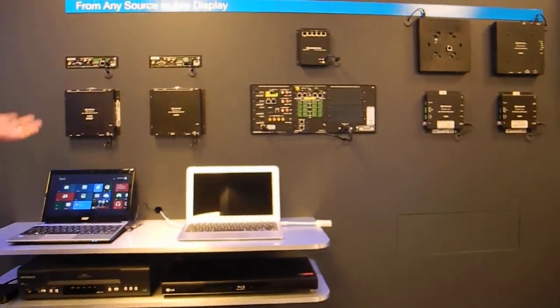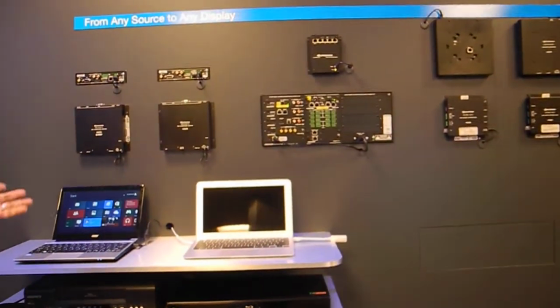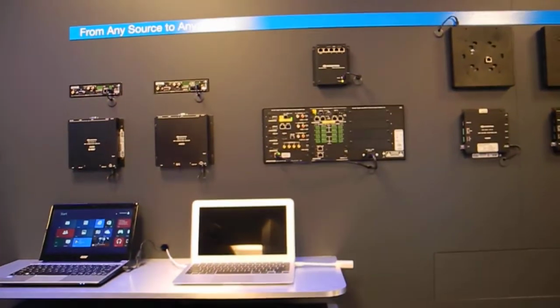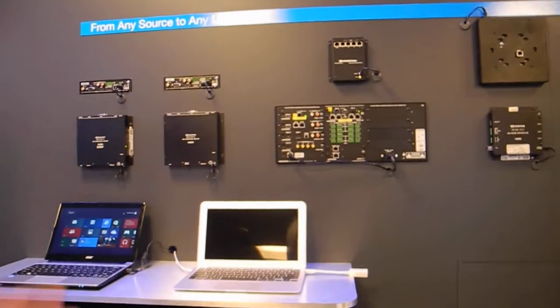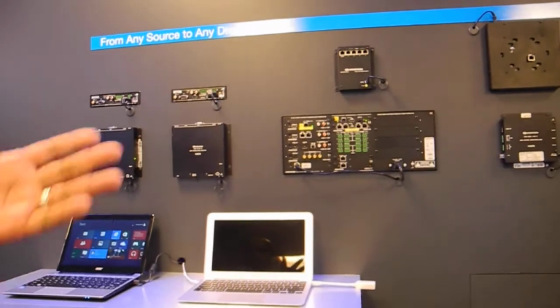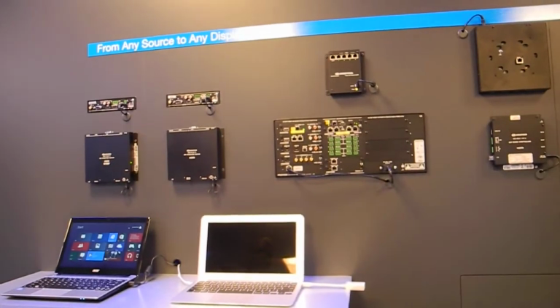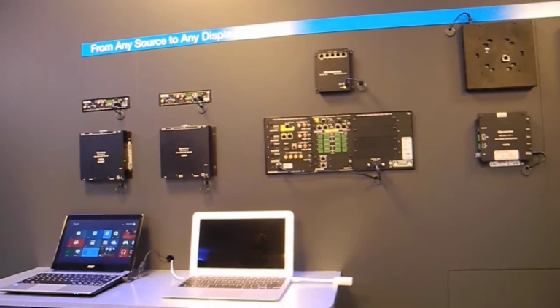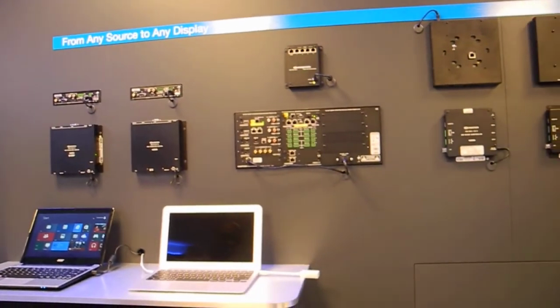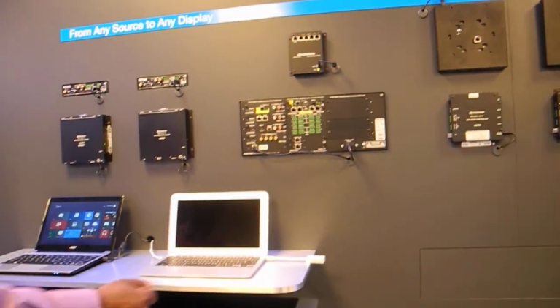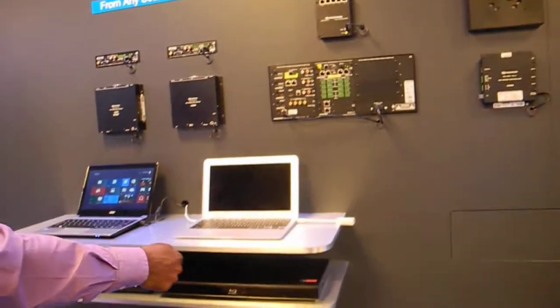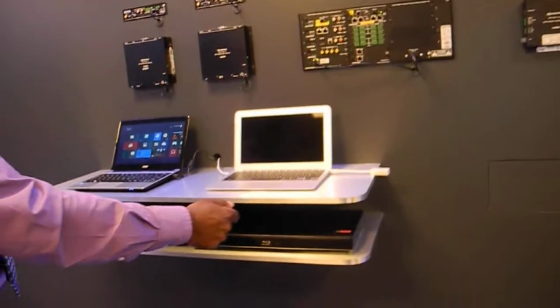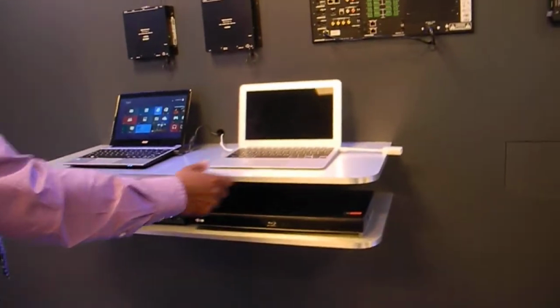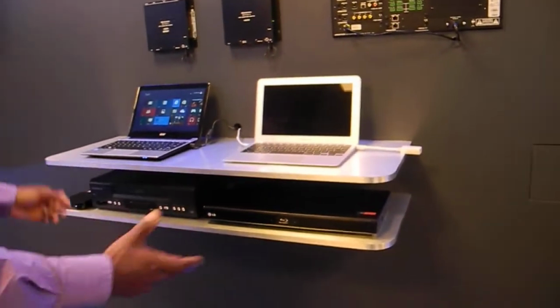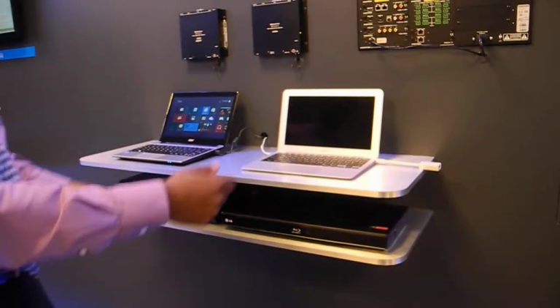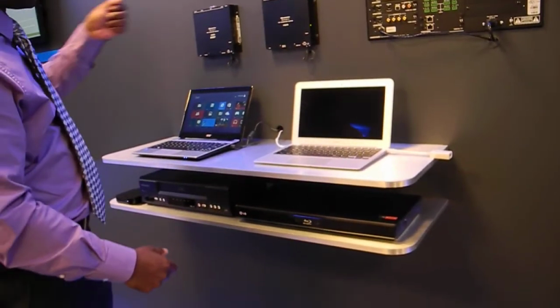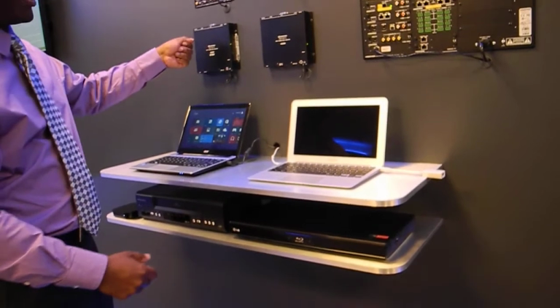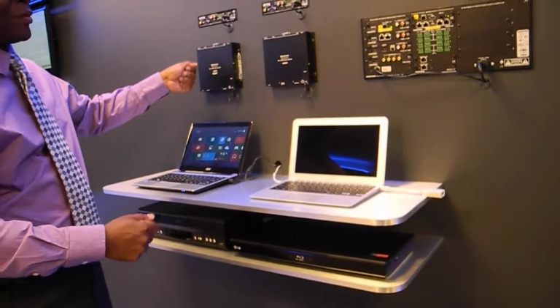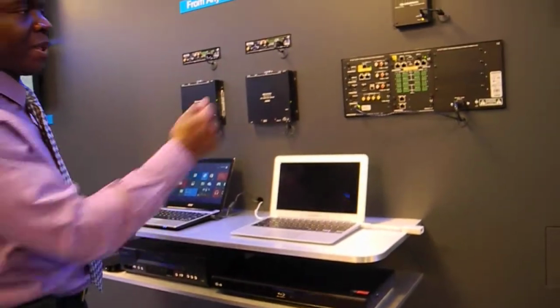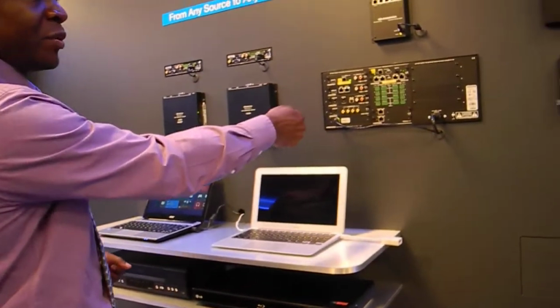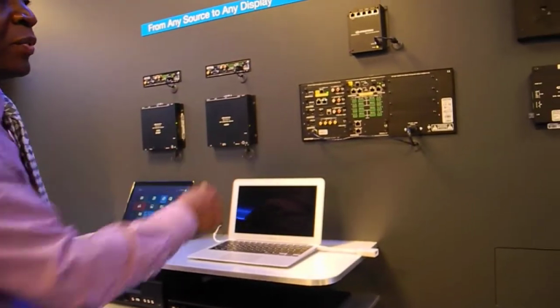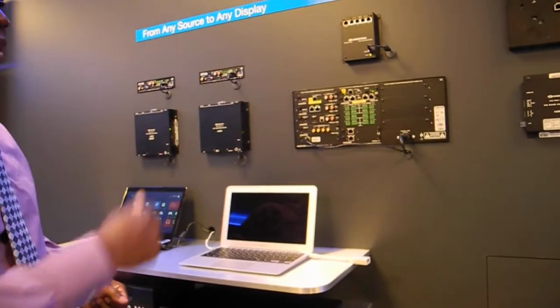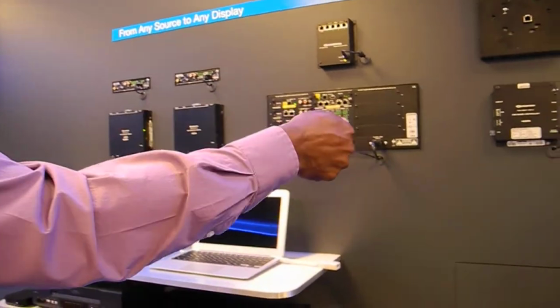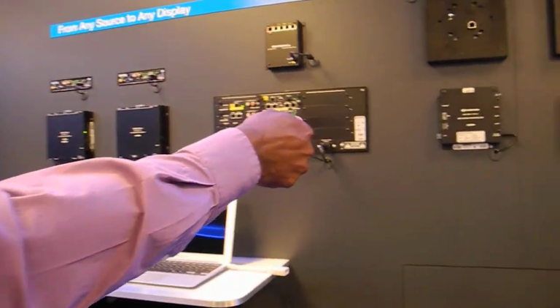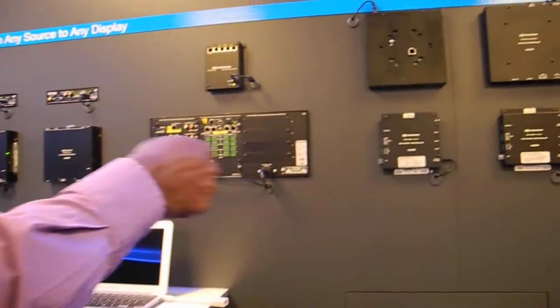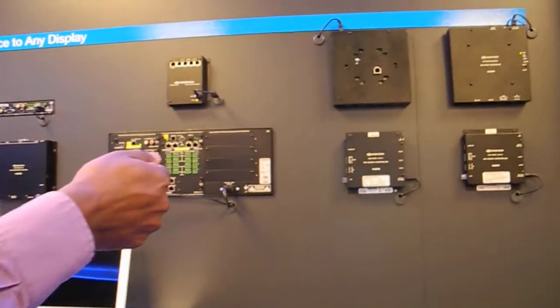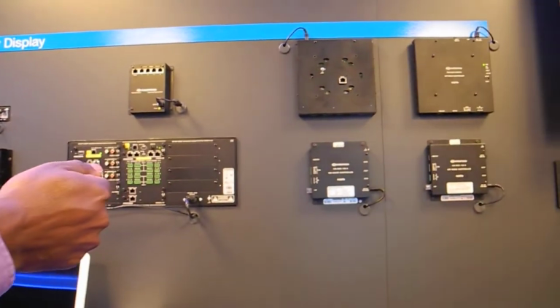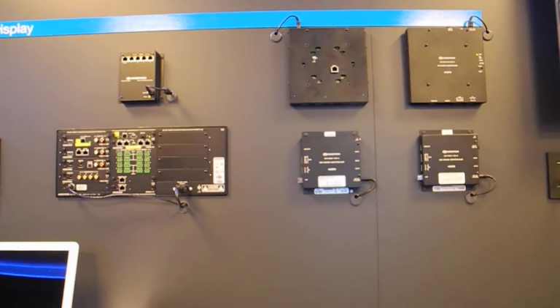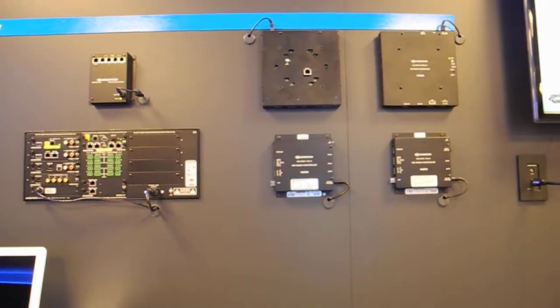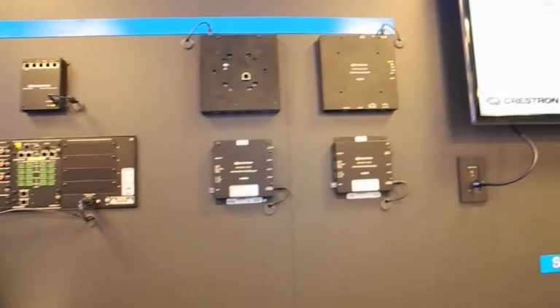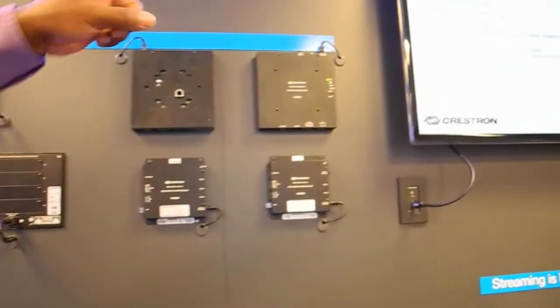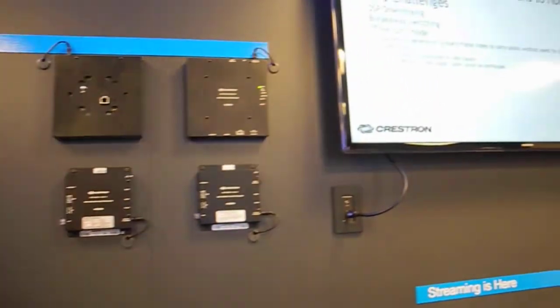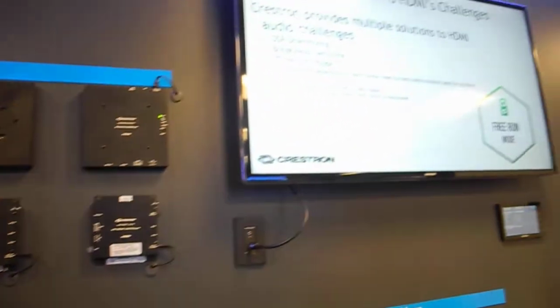So with transmitters, midpoints, and receivers, we'll be able to show our customers how they can physically pull a wire, connect to a transmitter, plug it into our midpoint, make the switch happen on an instant detection of signal, and then route that to the screen.